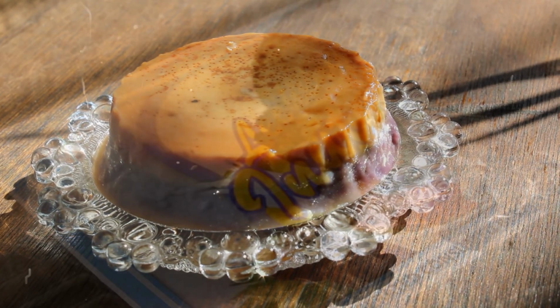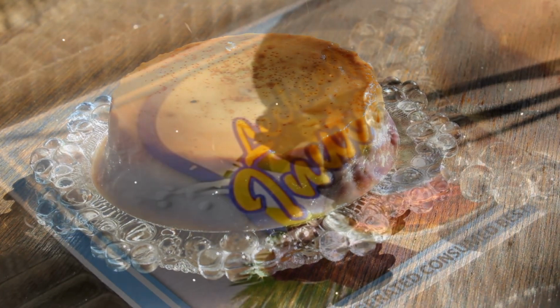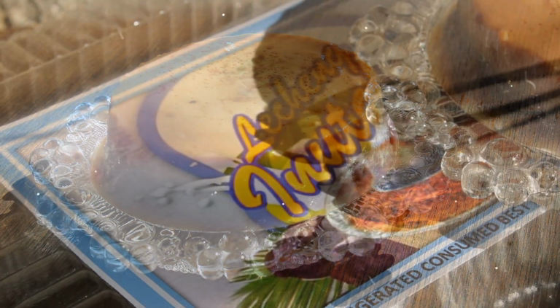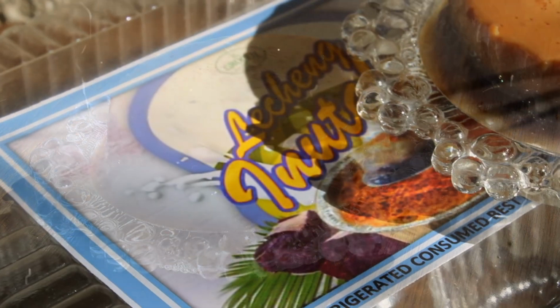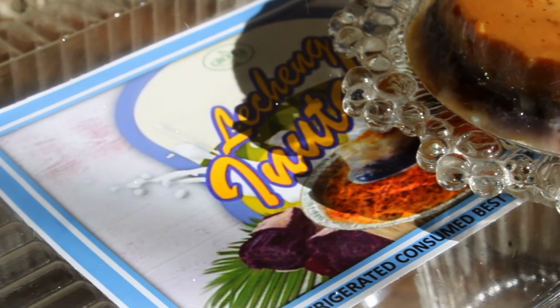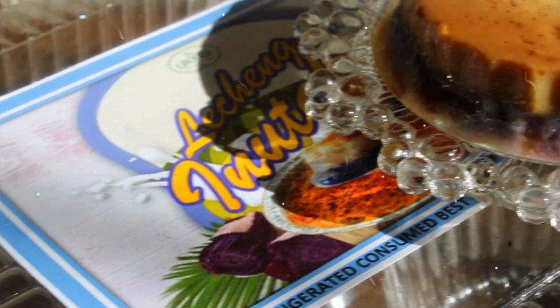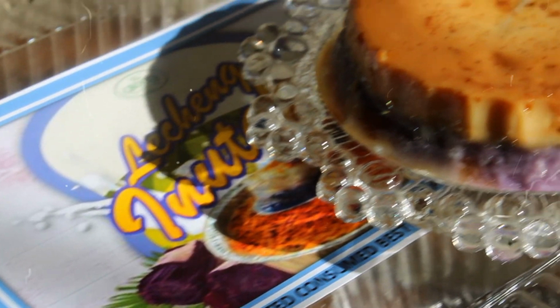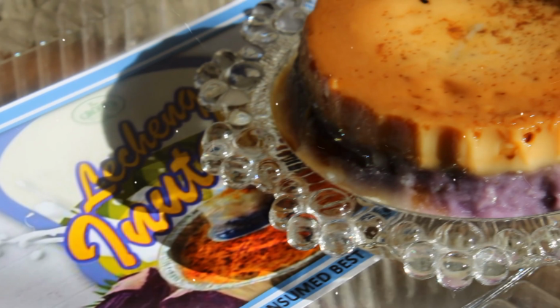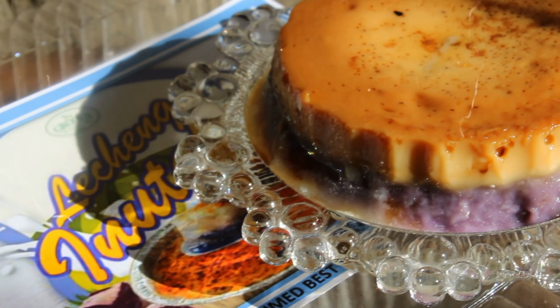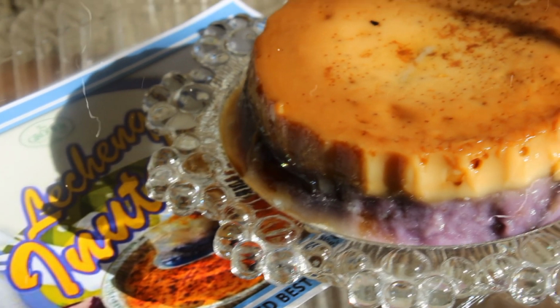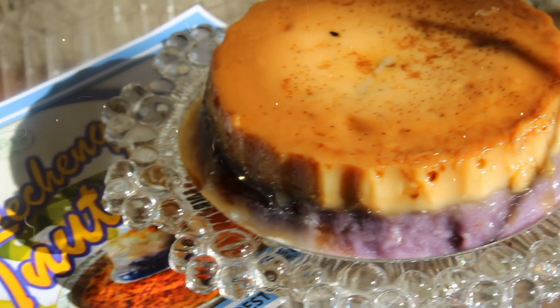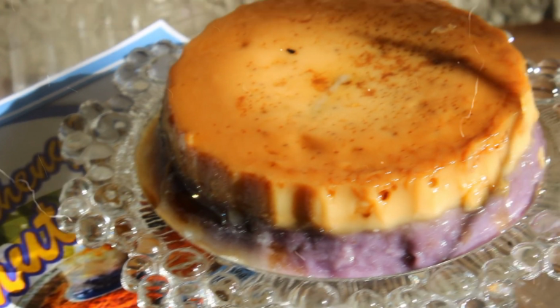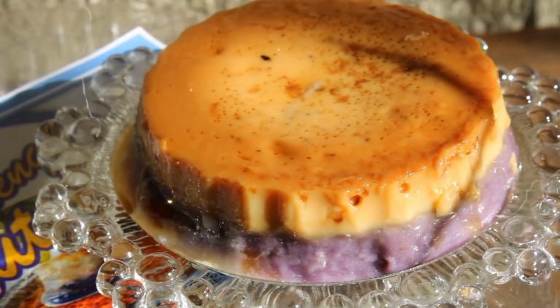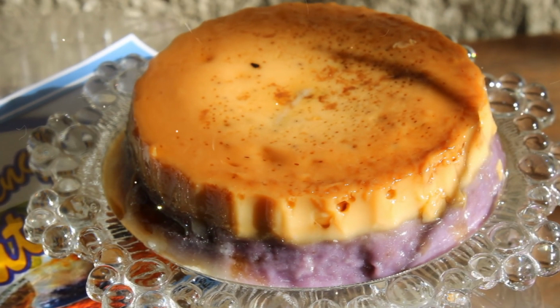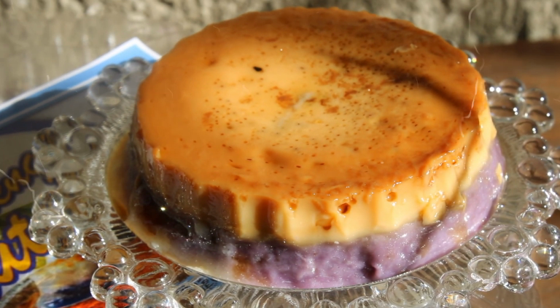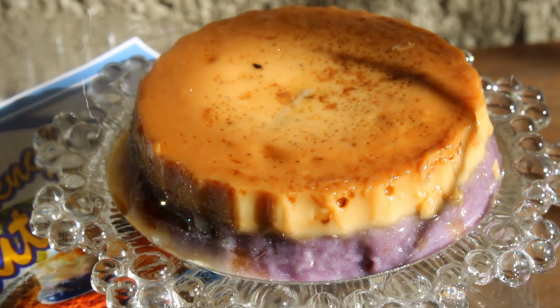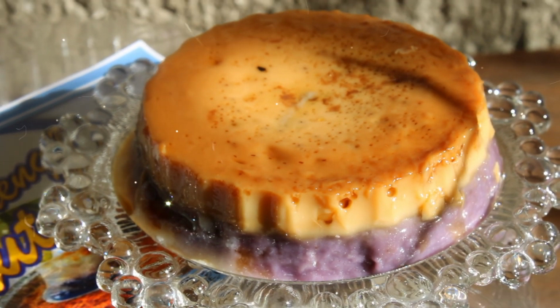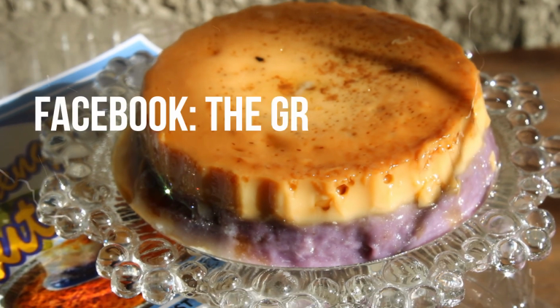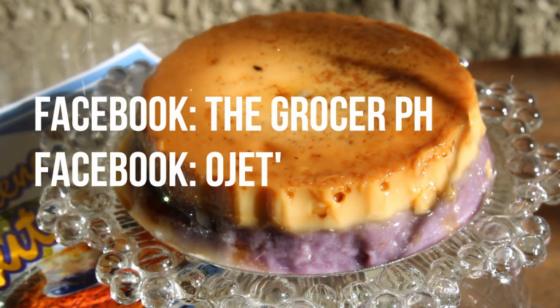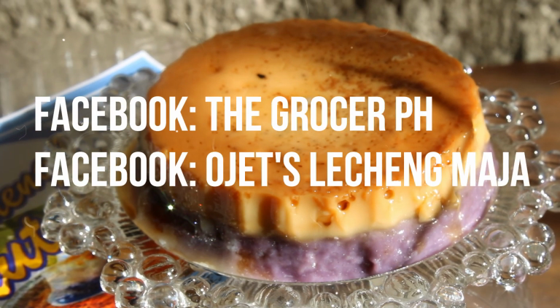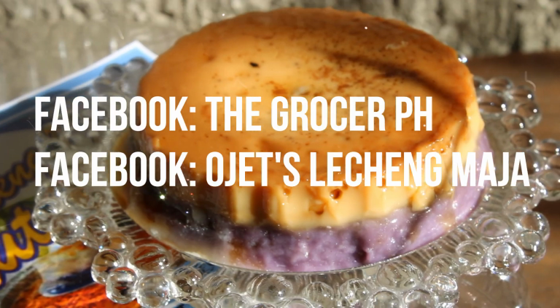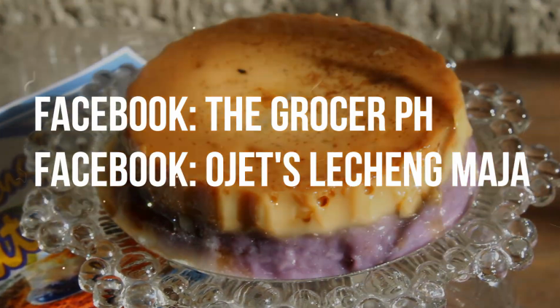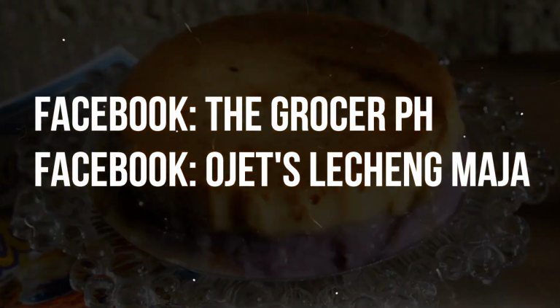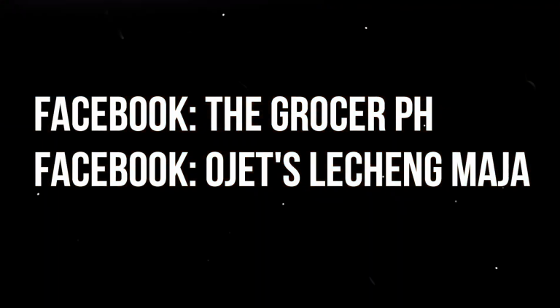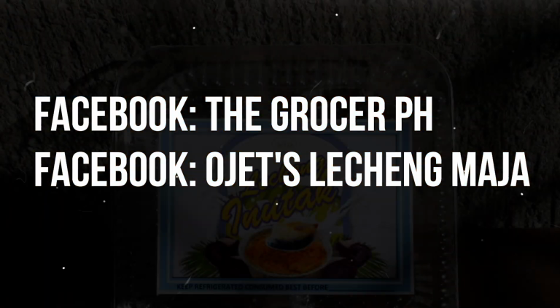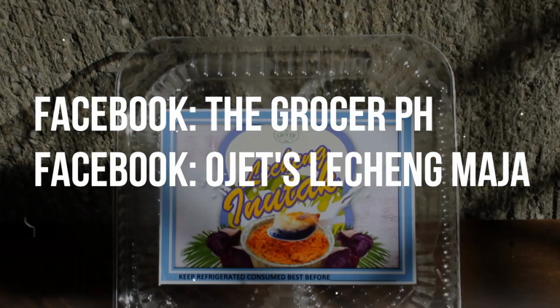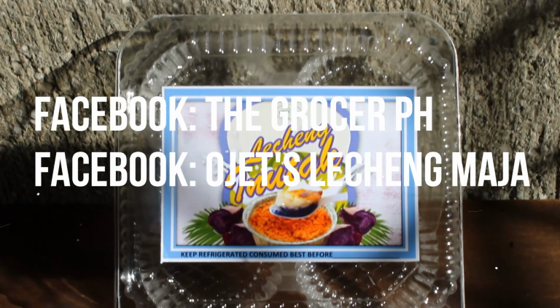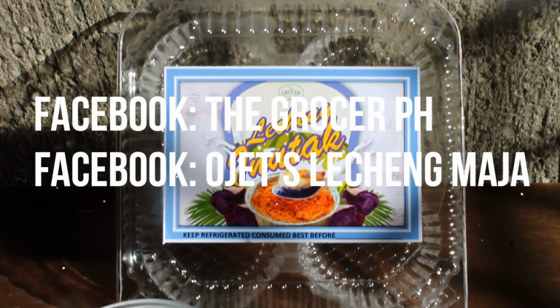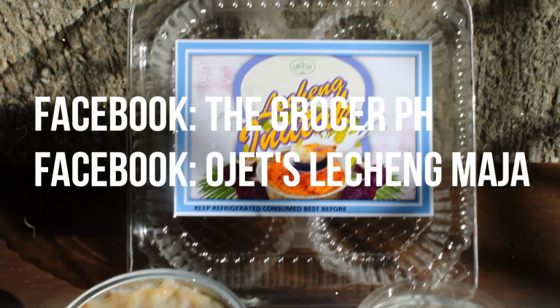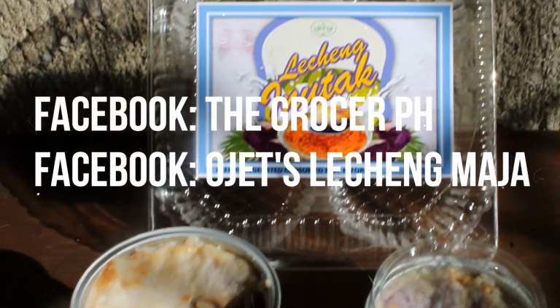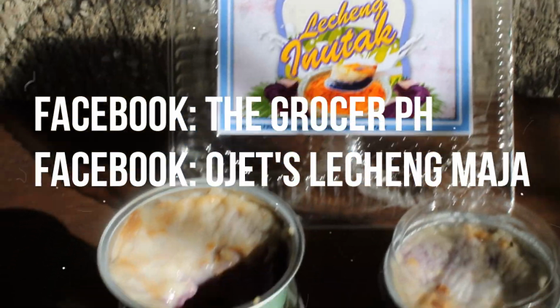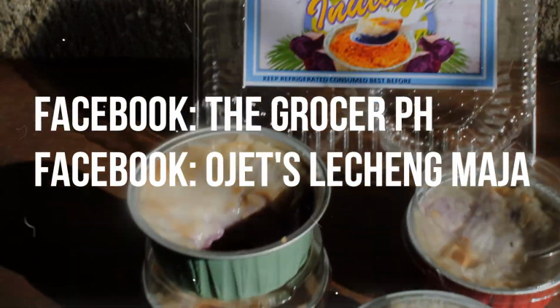Message them on their socials, and while there, why not try Ojet's Lecheng Maha too? You can find them on facebook.com/thegrocerph or facebook.com/Ojets-Lecheng-Maha.